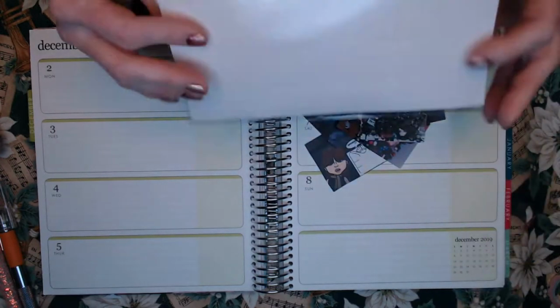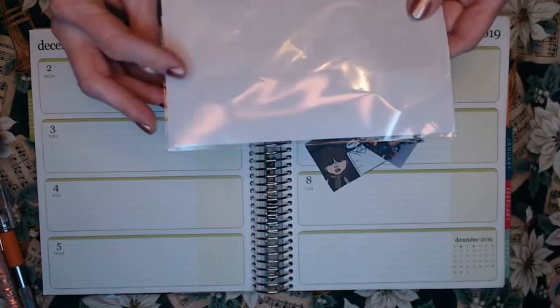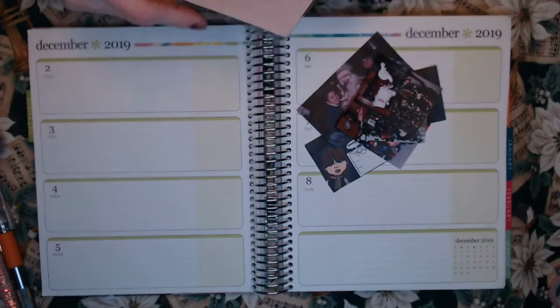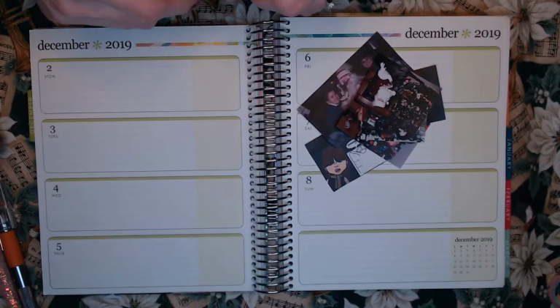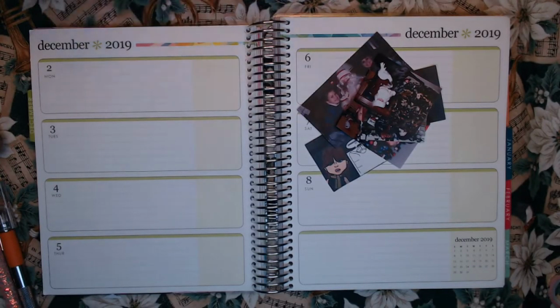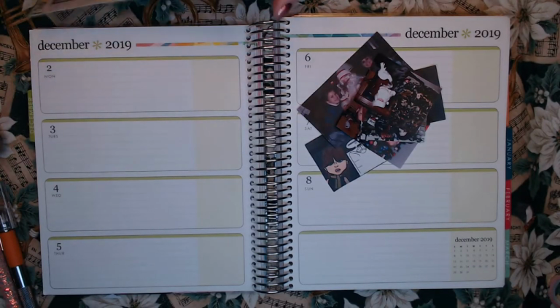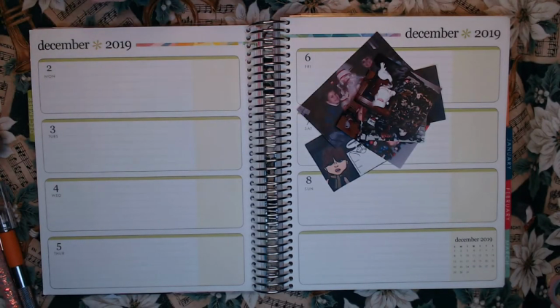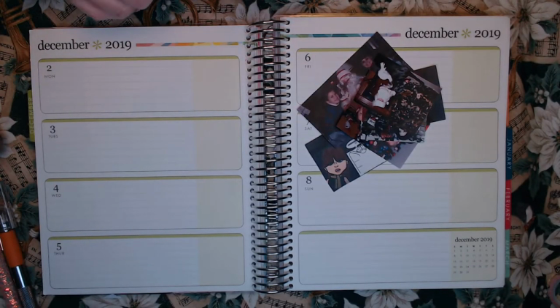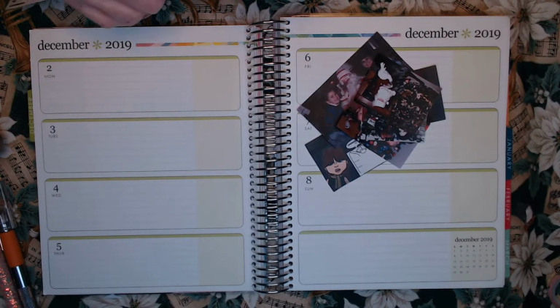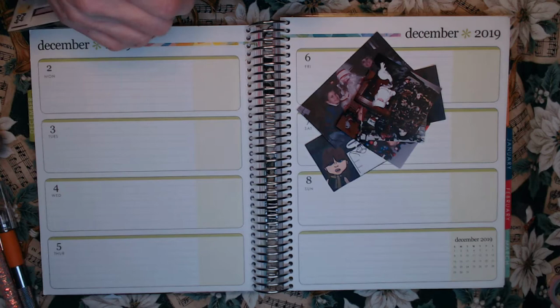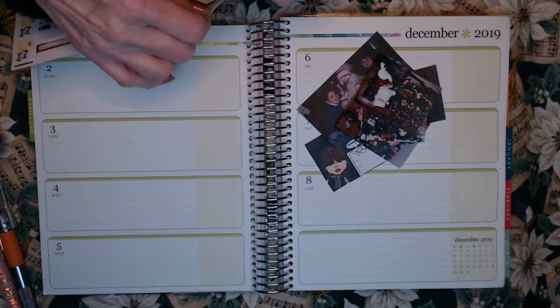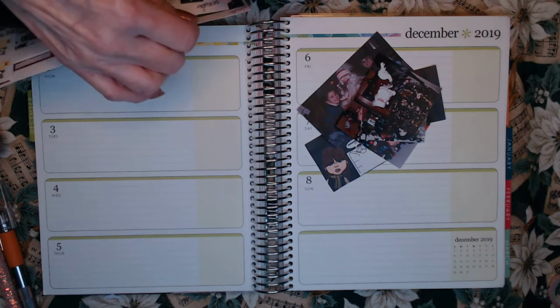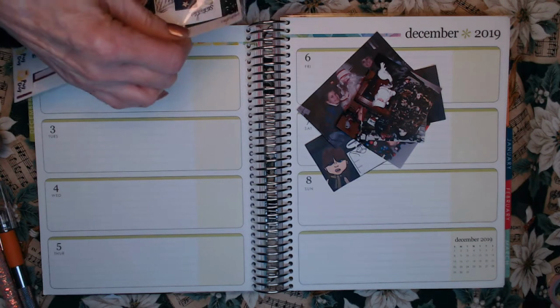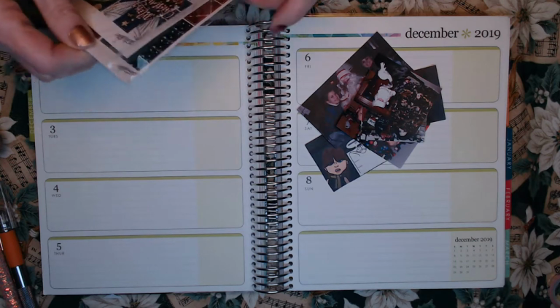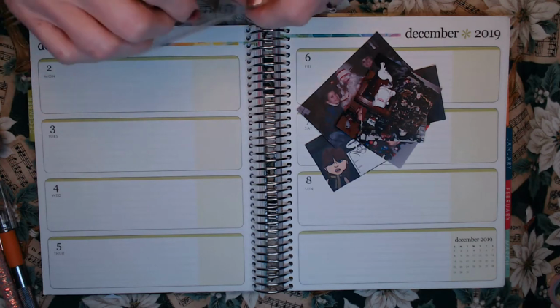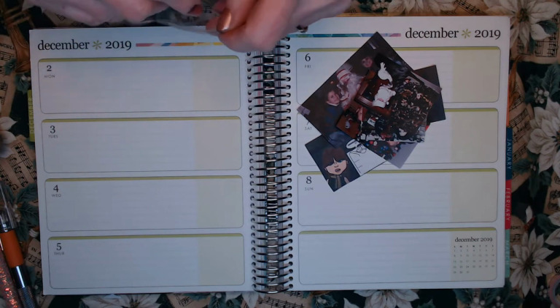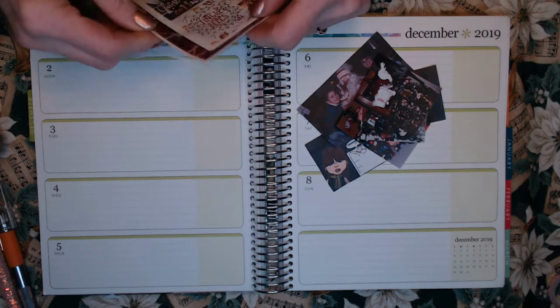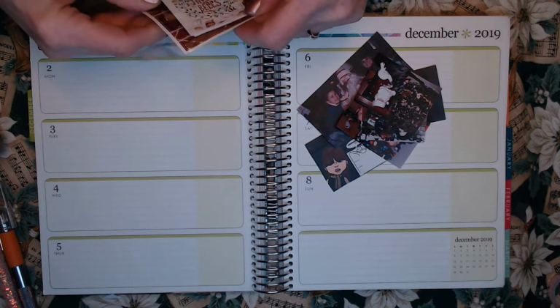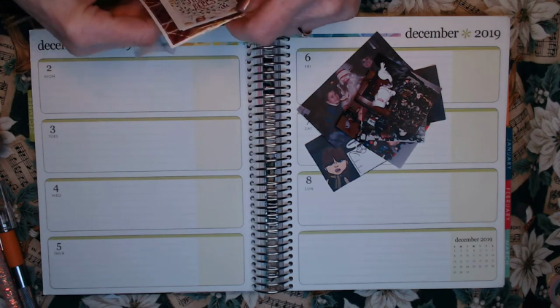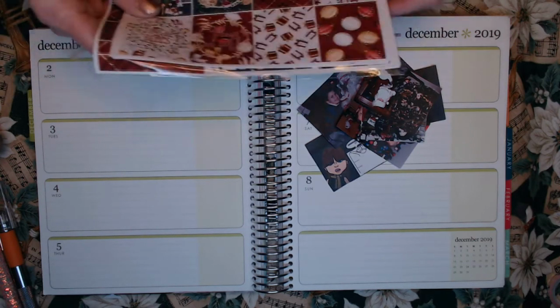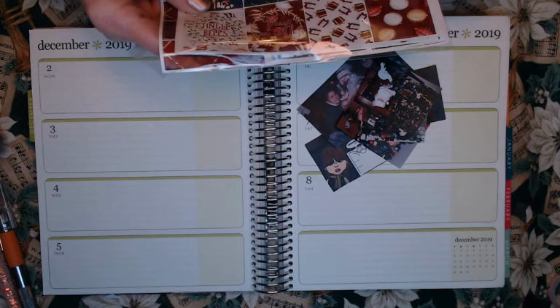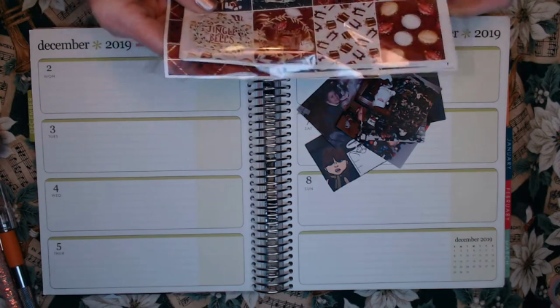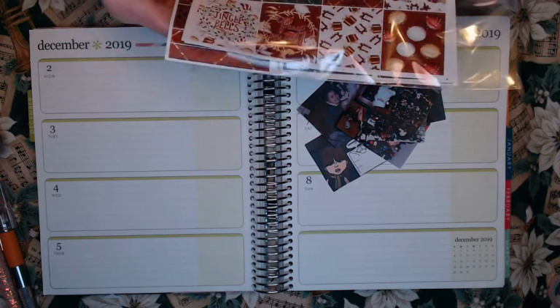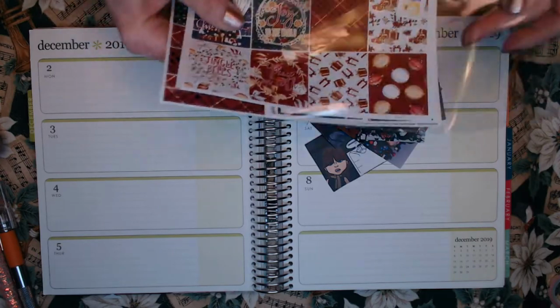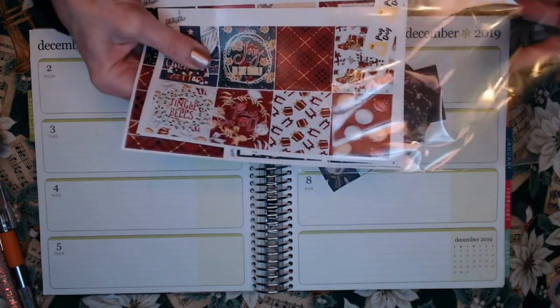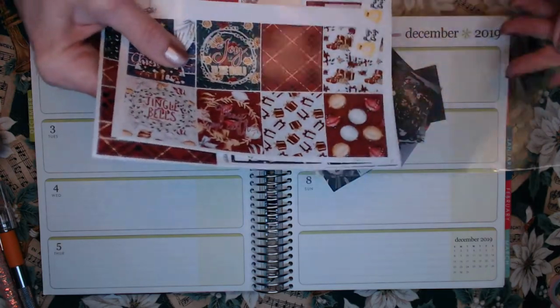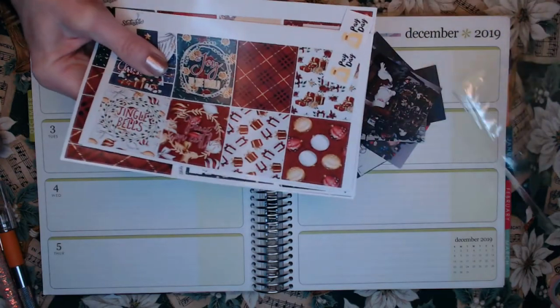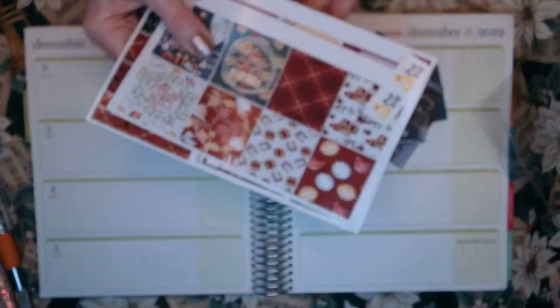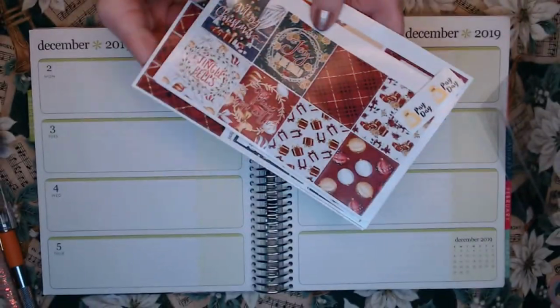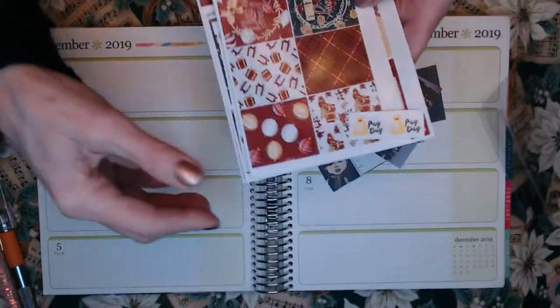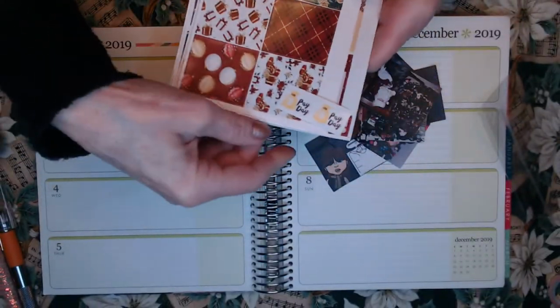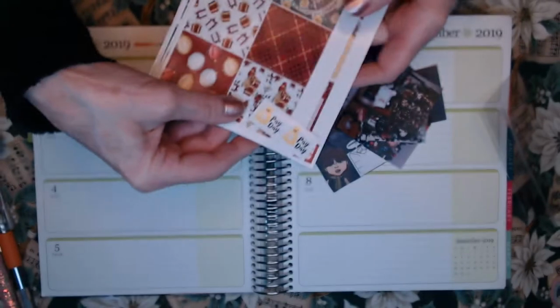I'm going to be using this kit from Stickadelic, and all month of December I'm going to be using Christmas themed kits — only because I went crazy, loved them all, and bought way too many. So this one is from Stickadelic and it's called the Christmas Bell.